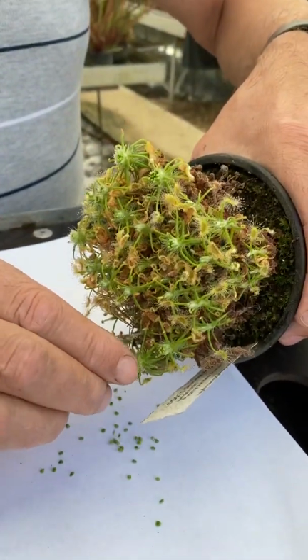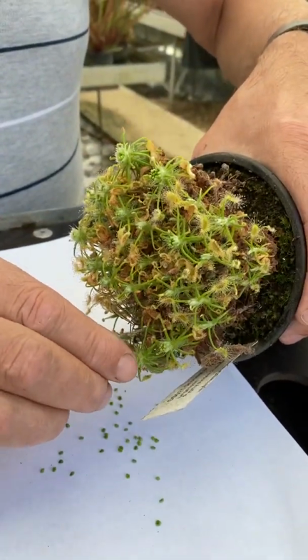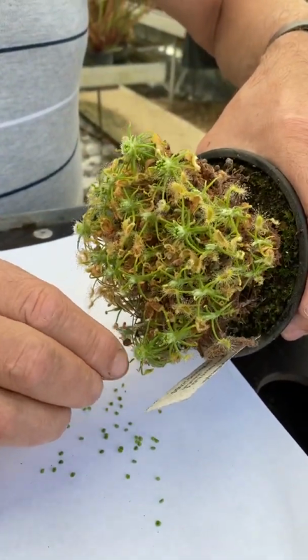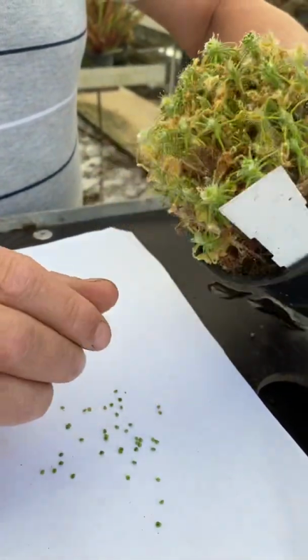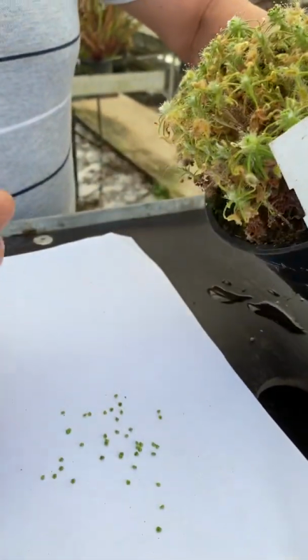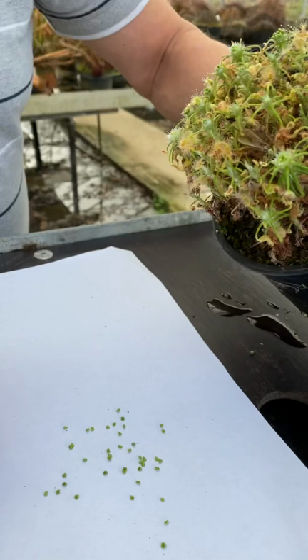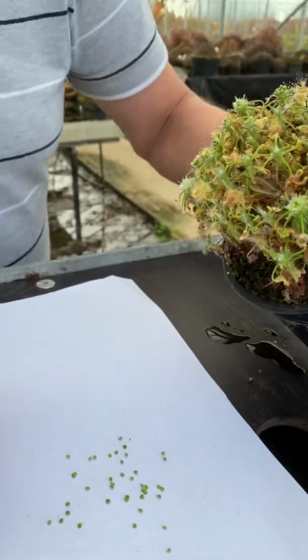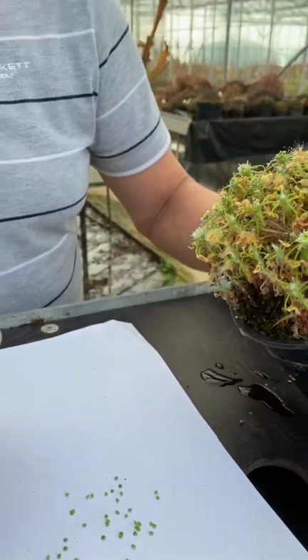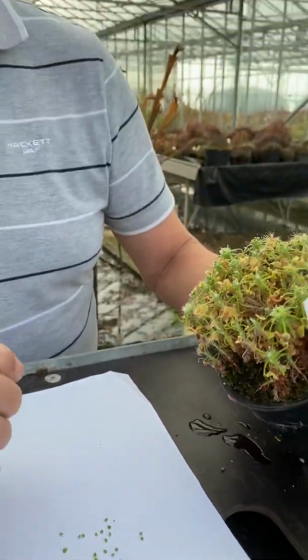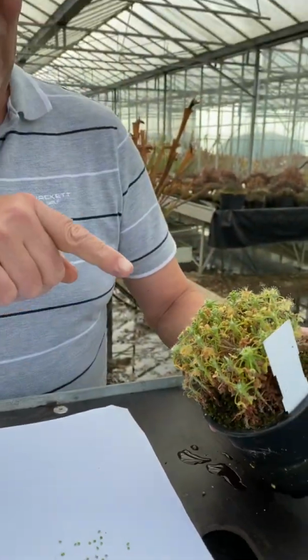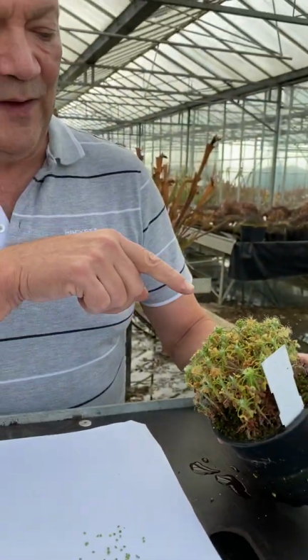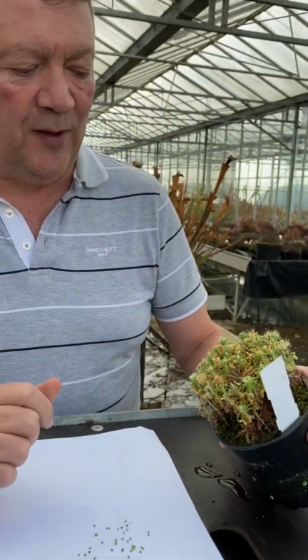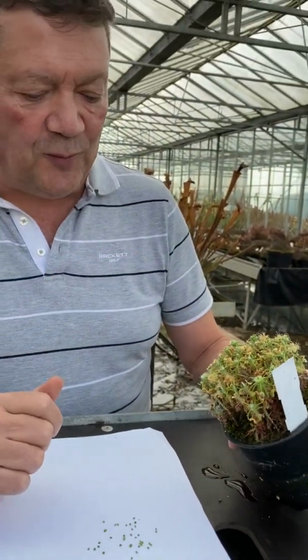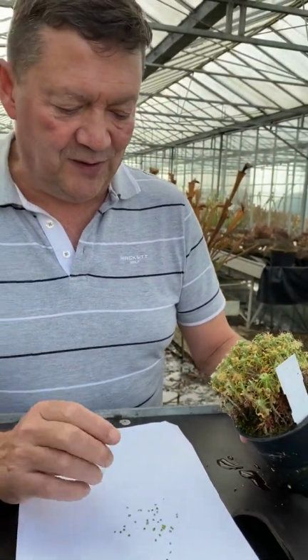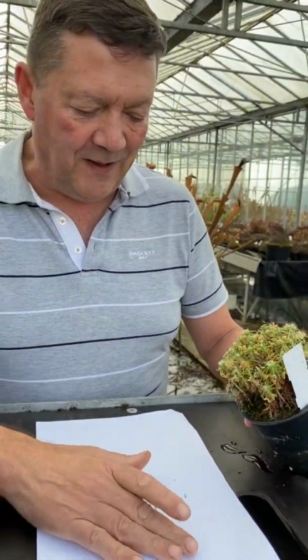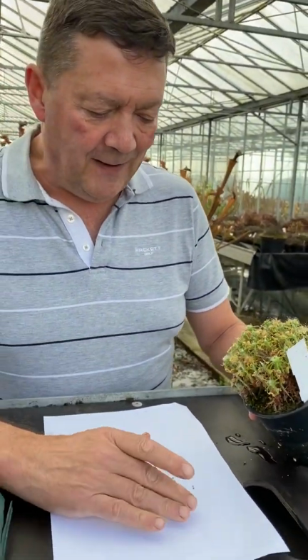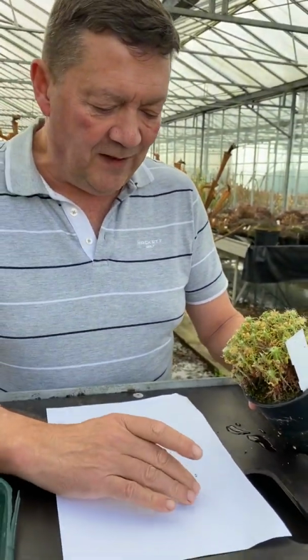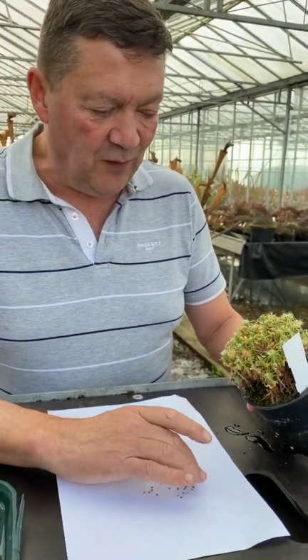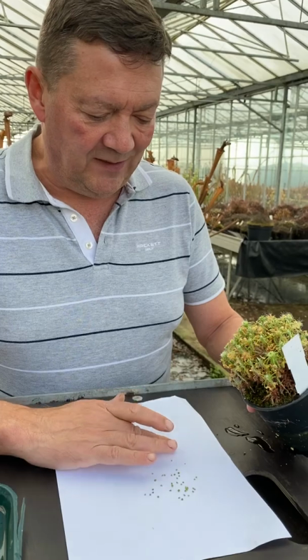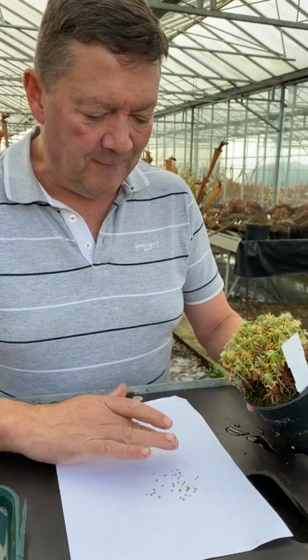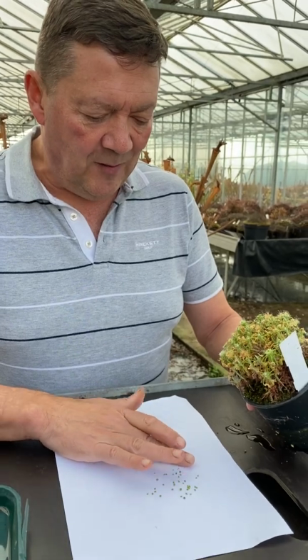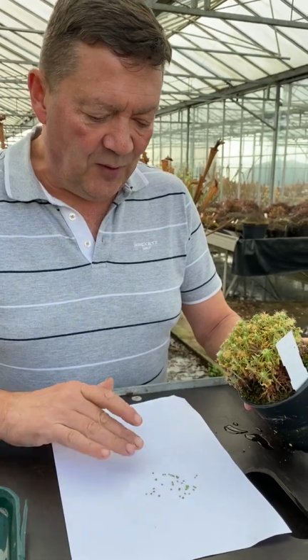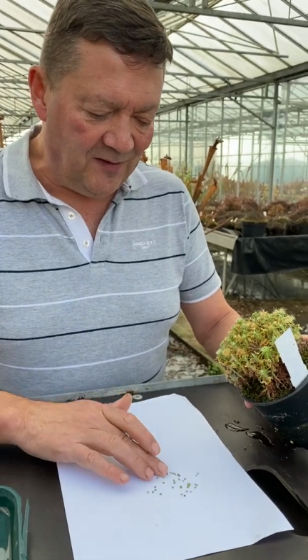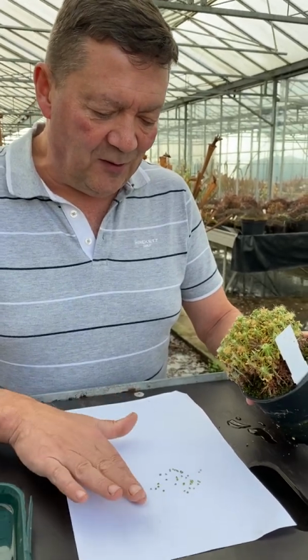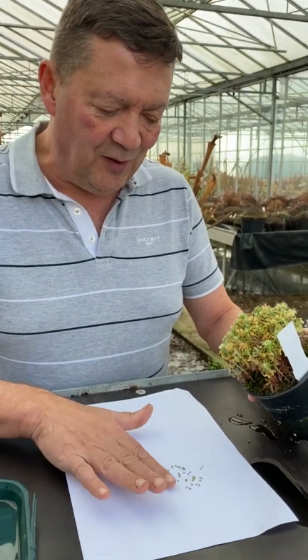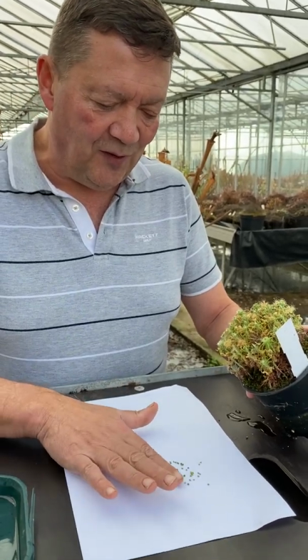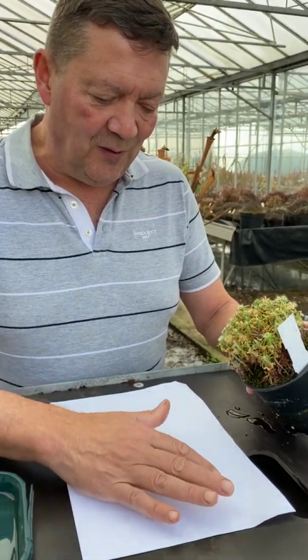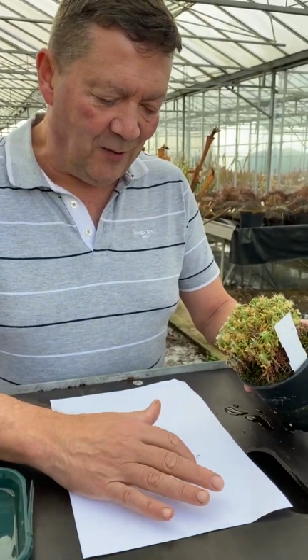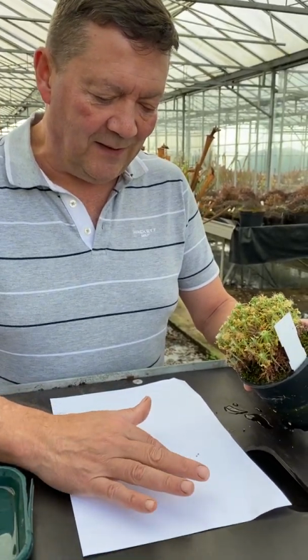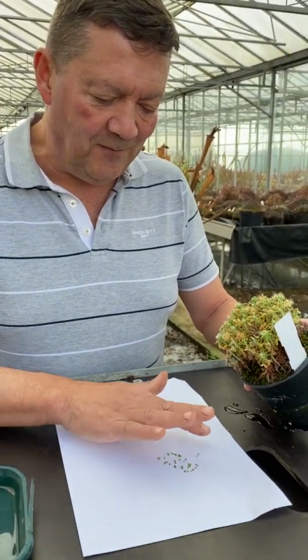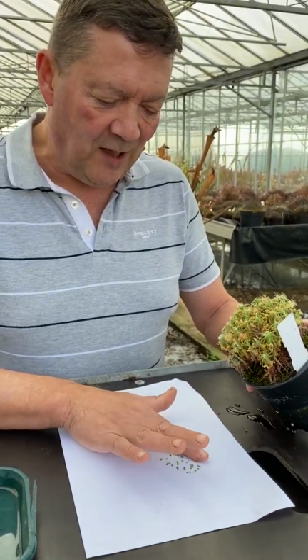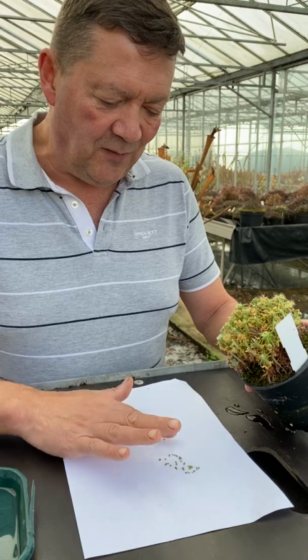Now to be honest, looking at this plant it's a bit early, because I can see a lot of the other crowns will produce gemmae over the next few weeks, but I'm doing this now to show you what I do, how I collect them, and how we sow them.